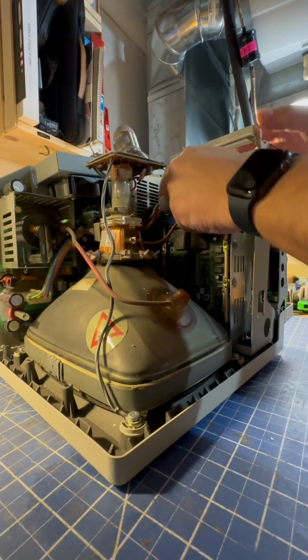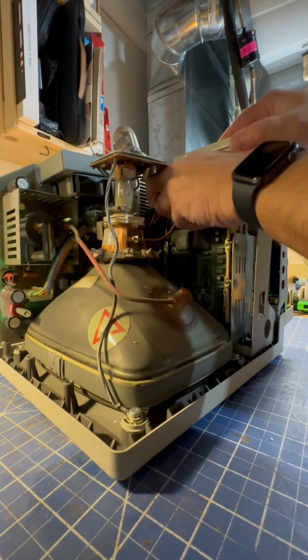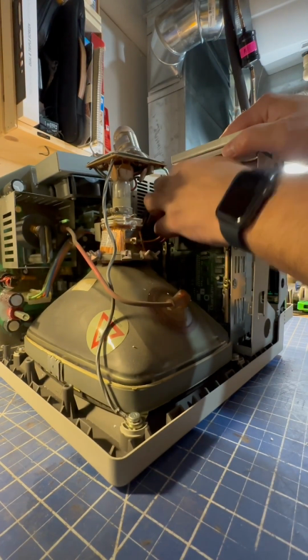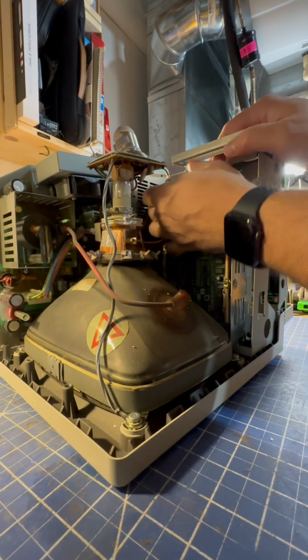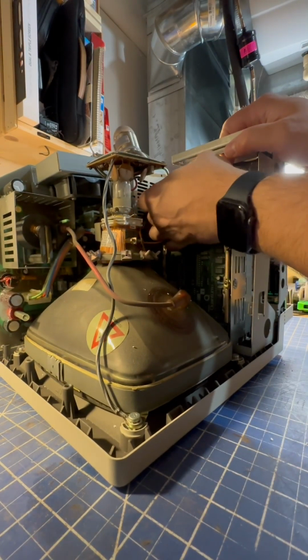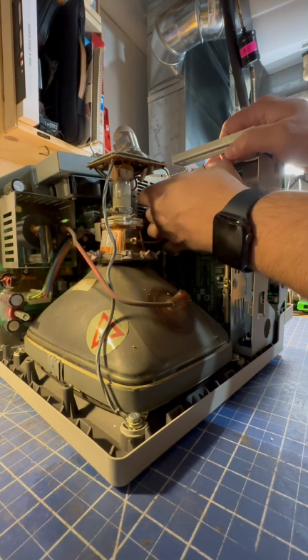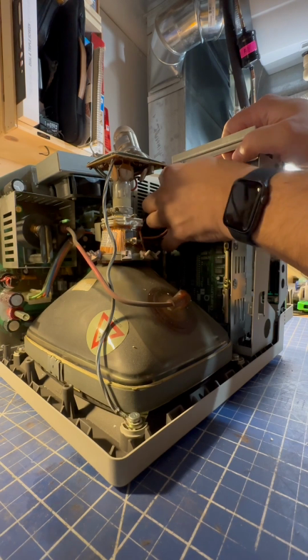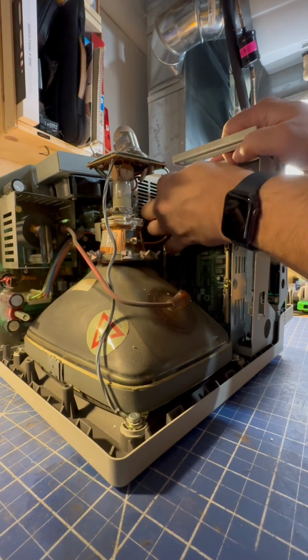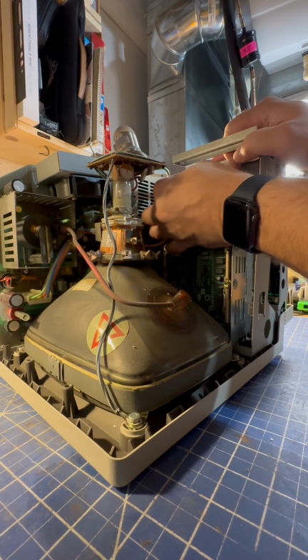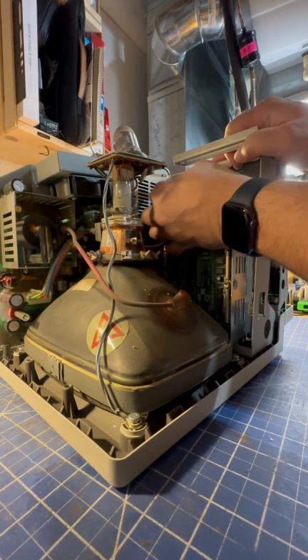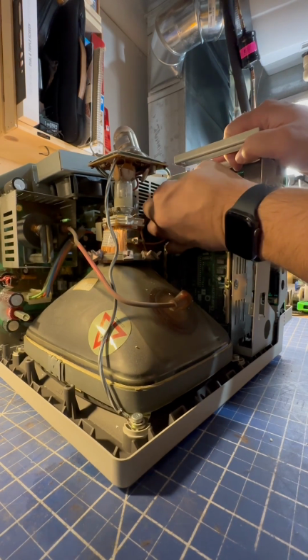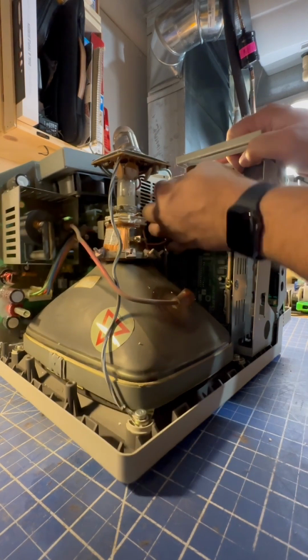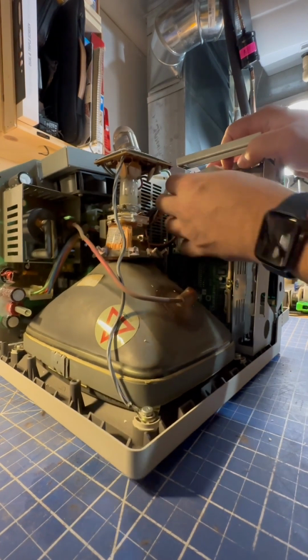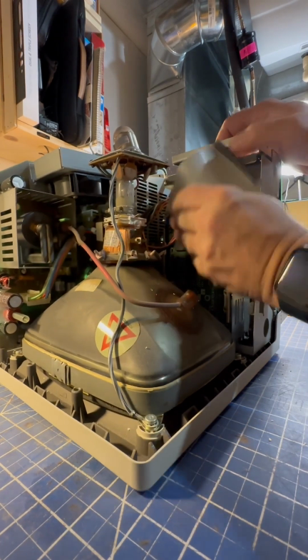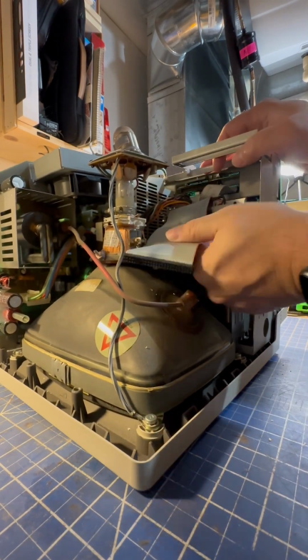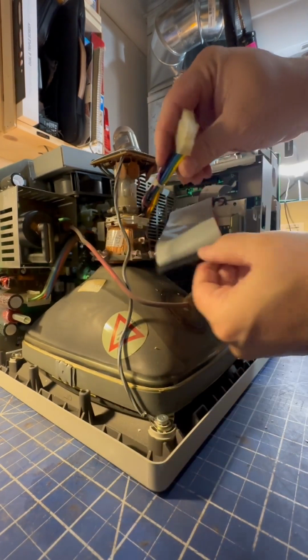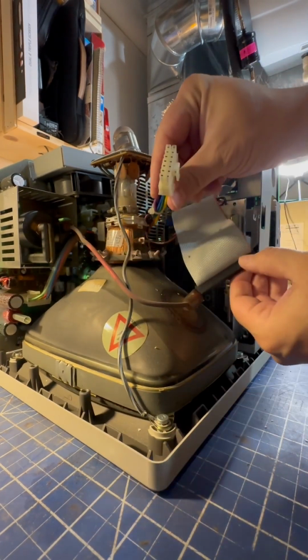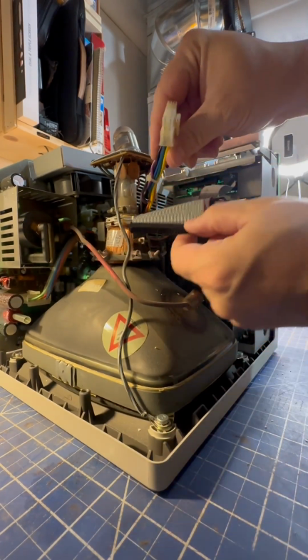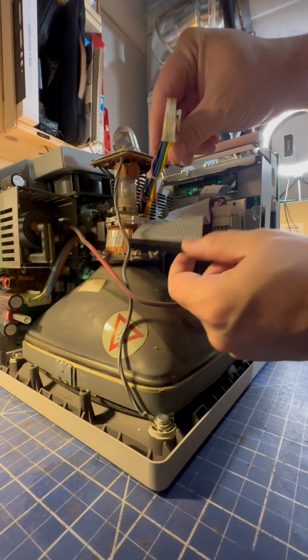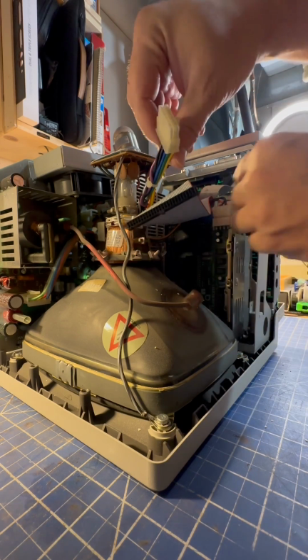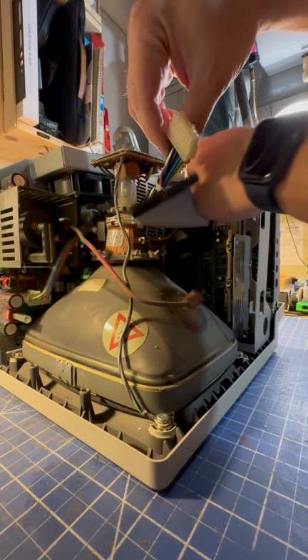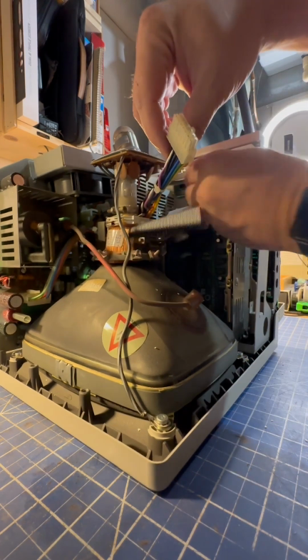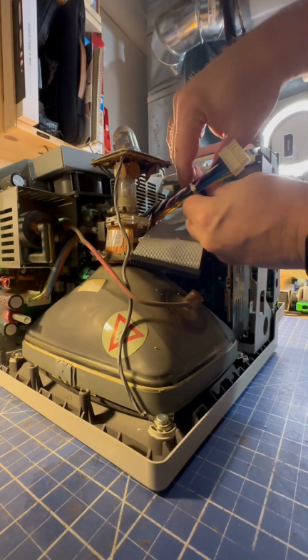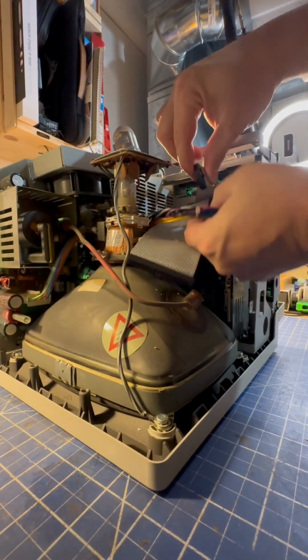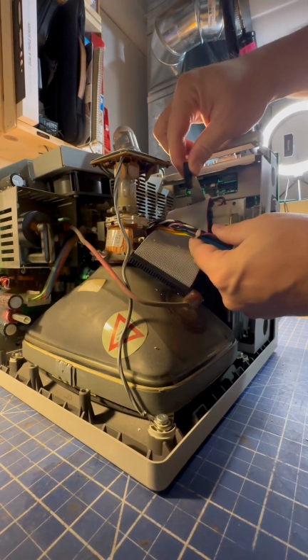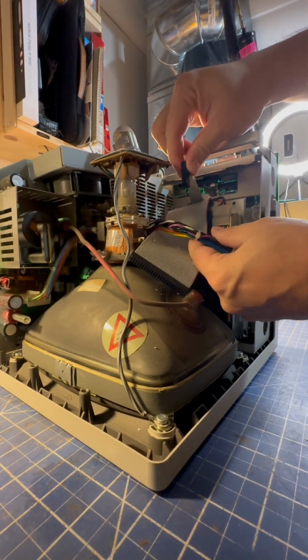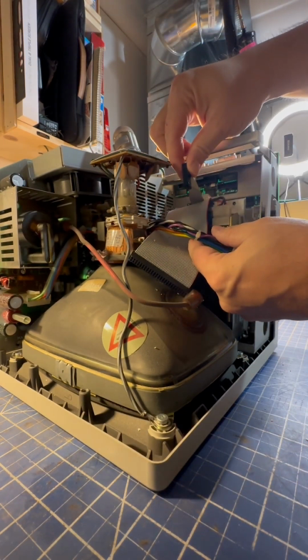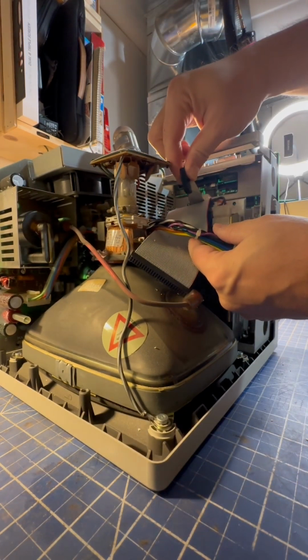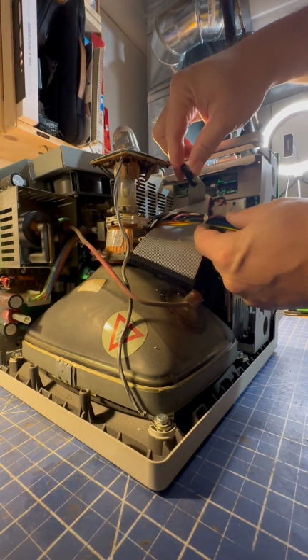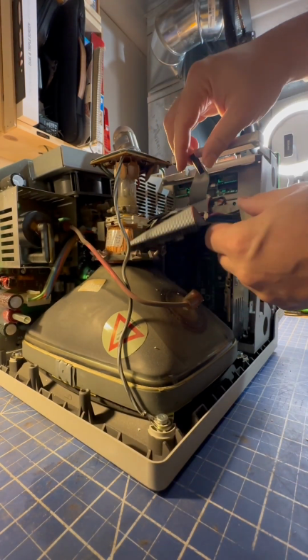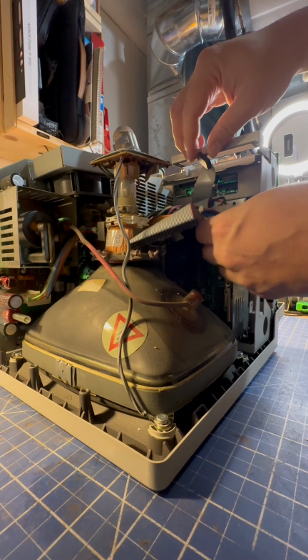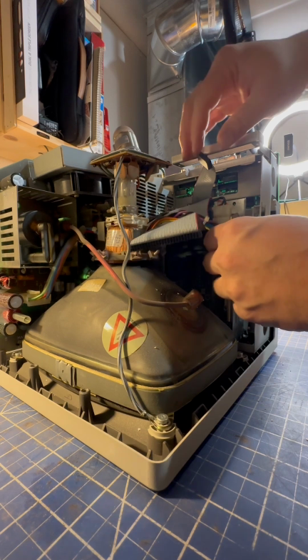Disconnect your hard drive, floppy drive, and power cable. You may have two floppies, you may only have one floppy, or you may have no hard drive.